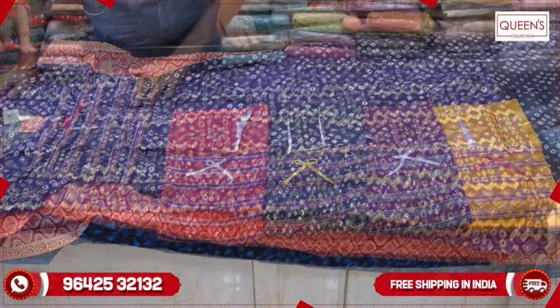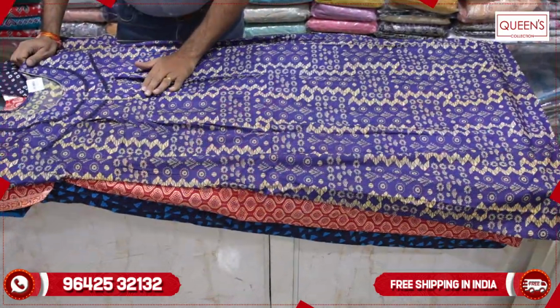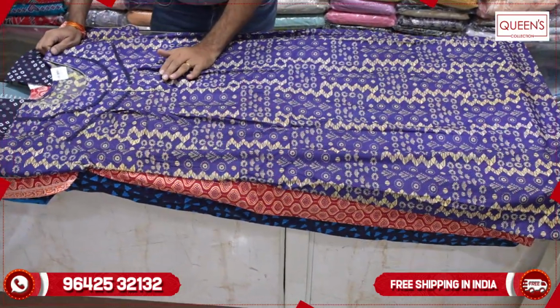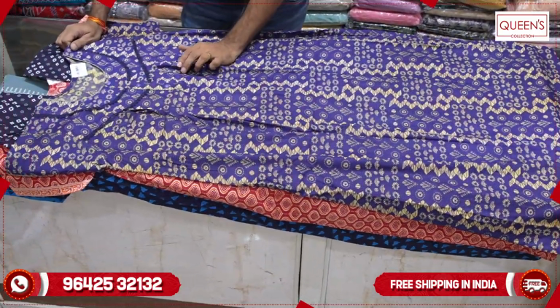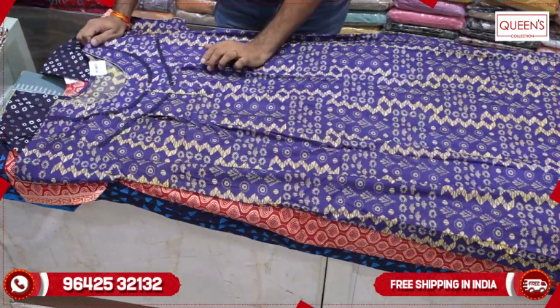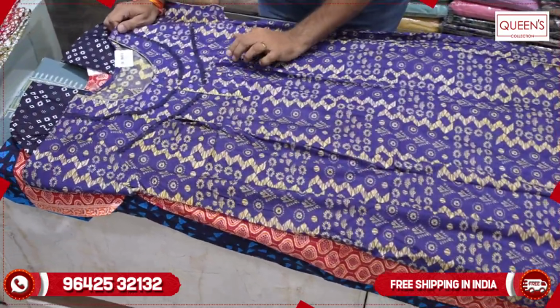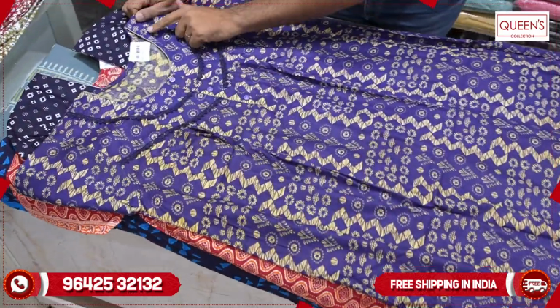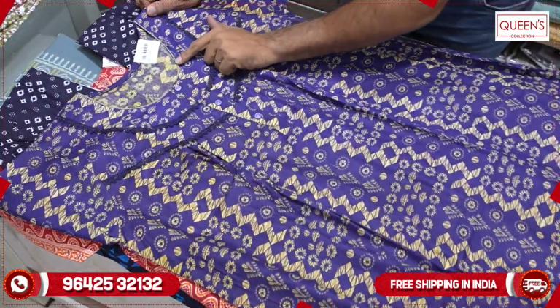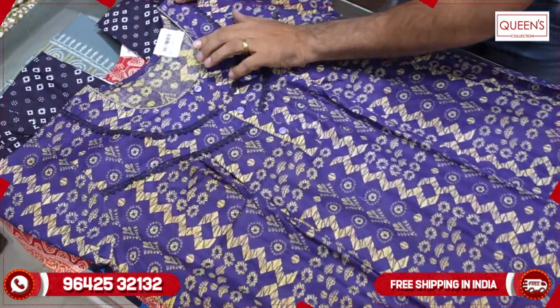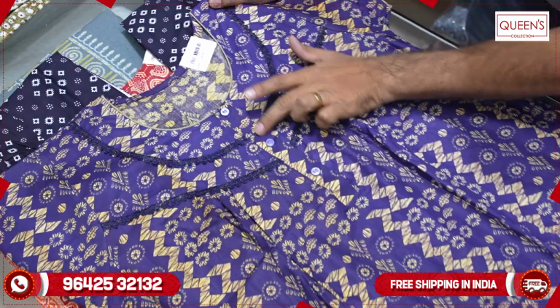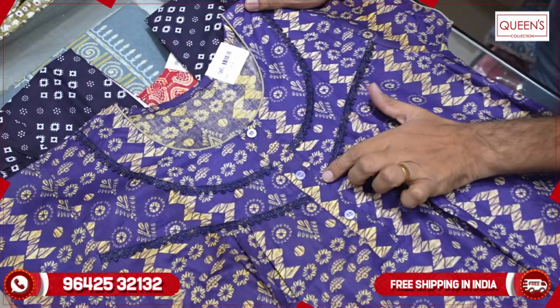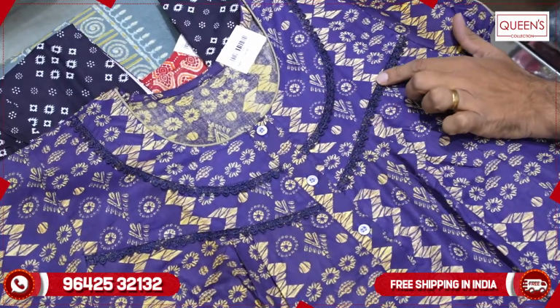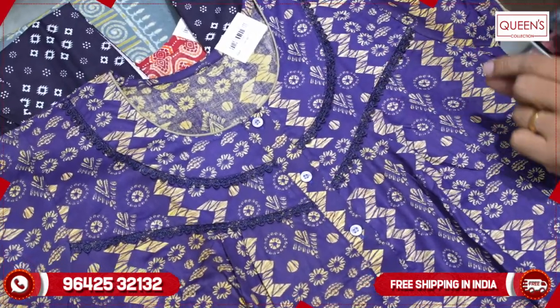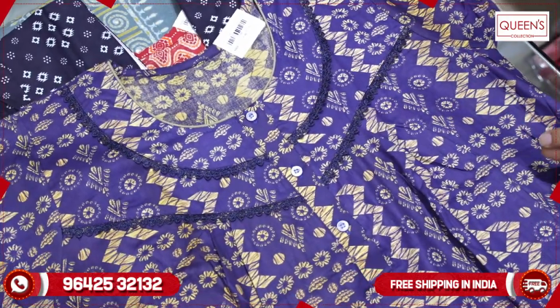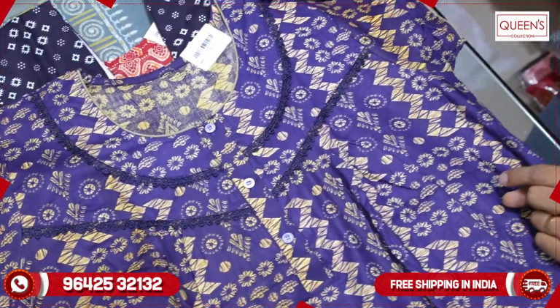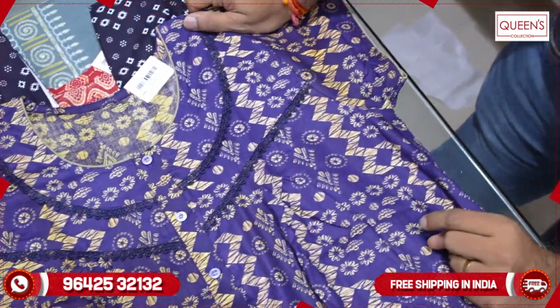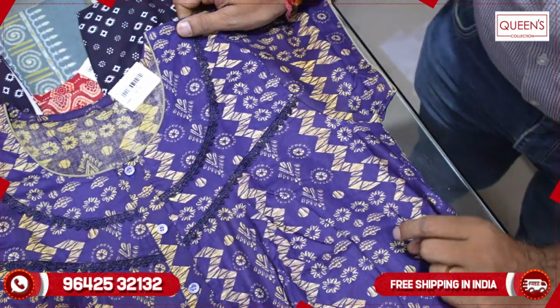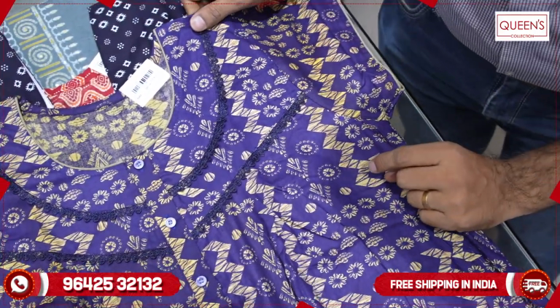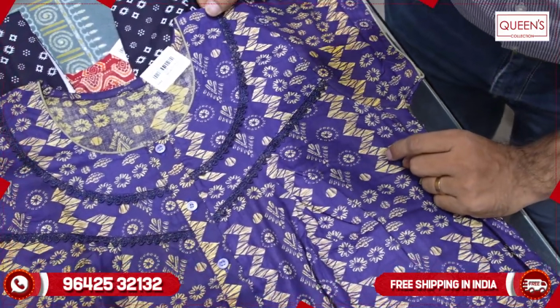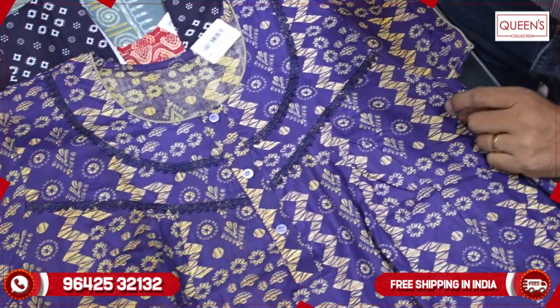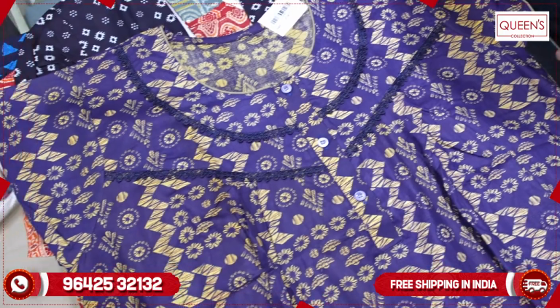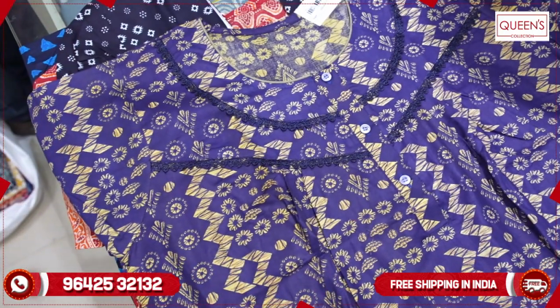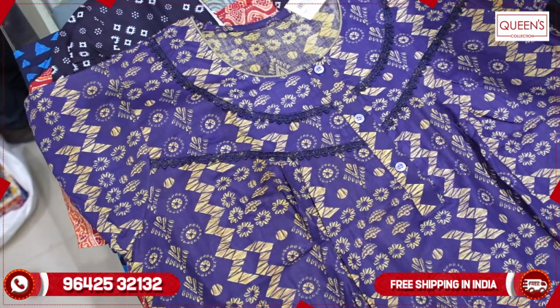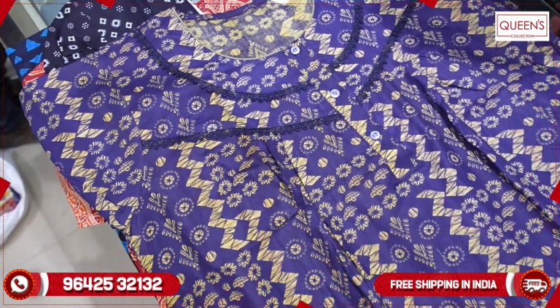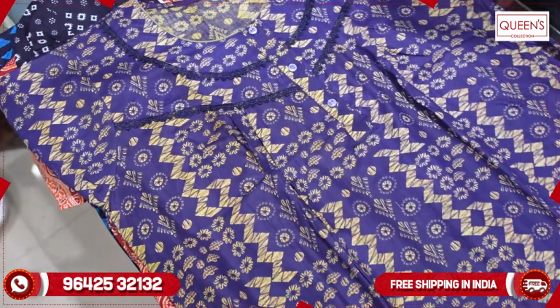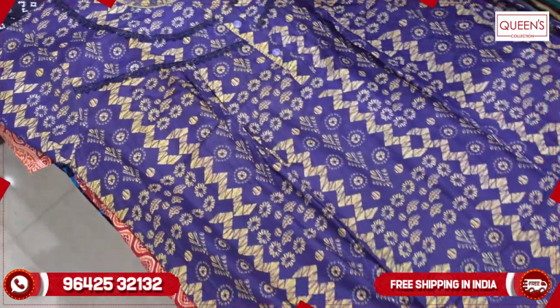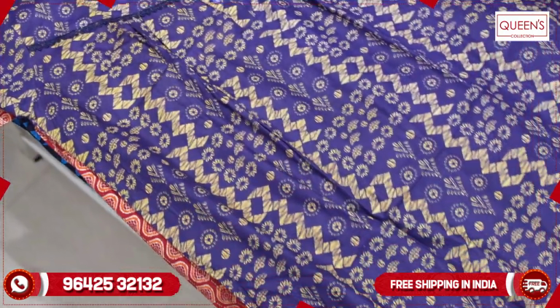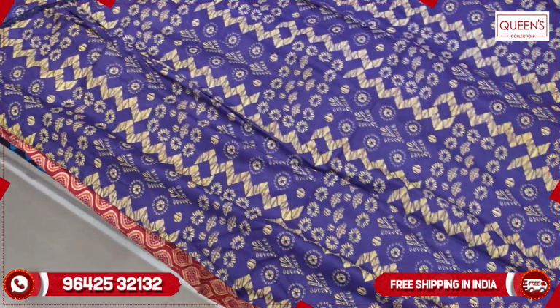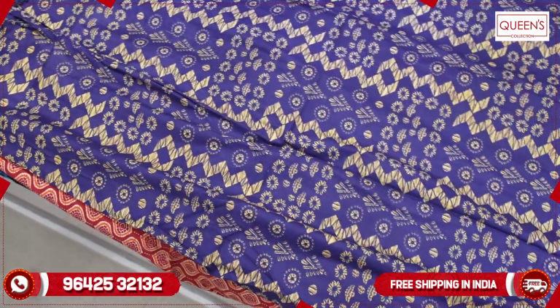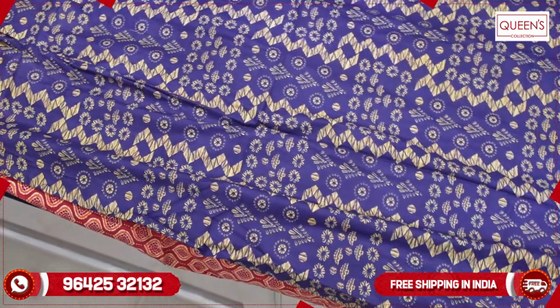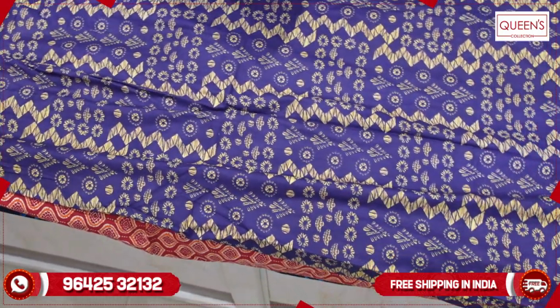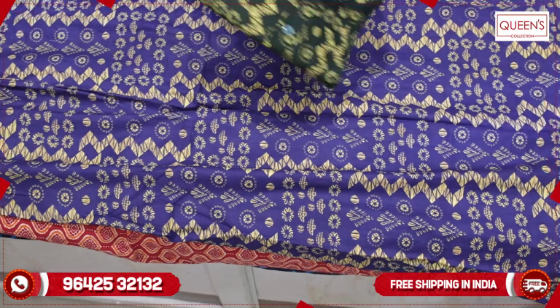It is a great variety in cotton — round neck, front open, with piping. This variety is one of the fast-selling items with a lot of demand. The range is quite reasonable at 360. Both light and dark colors are available.